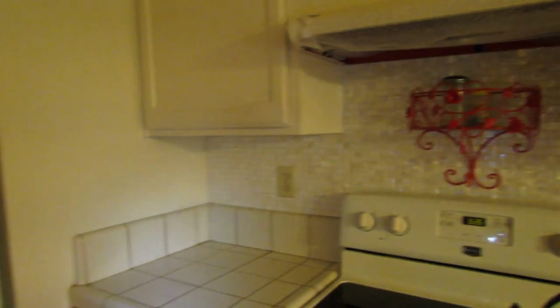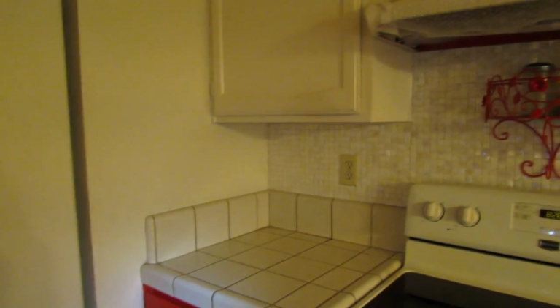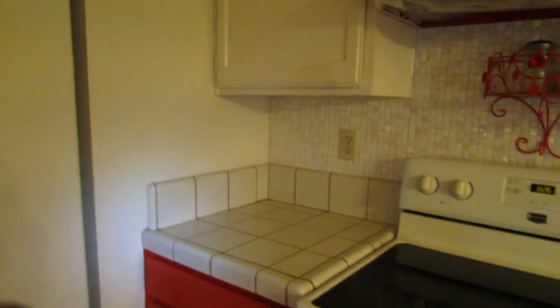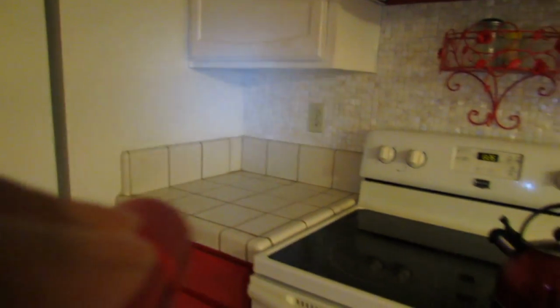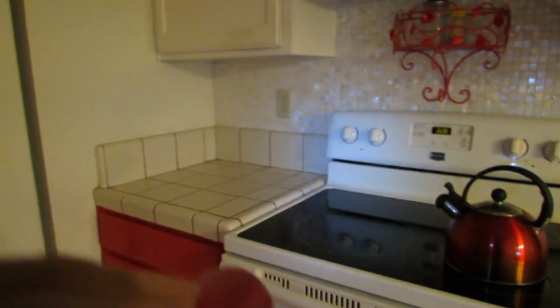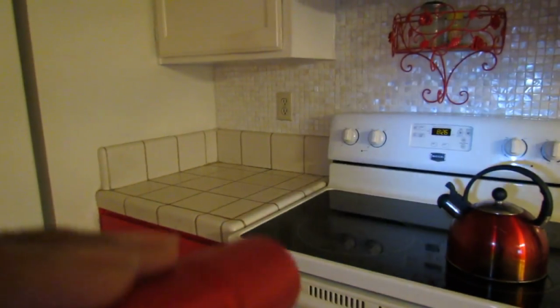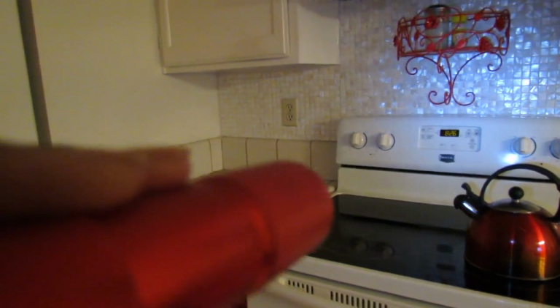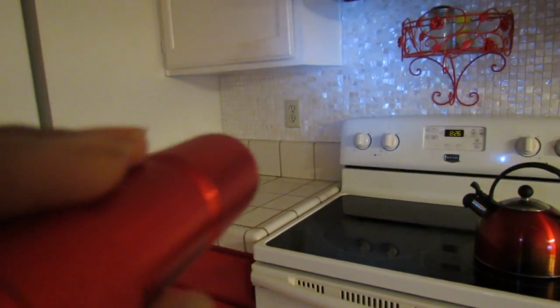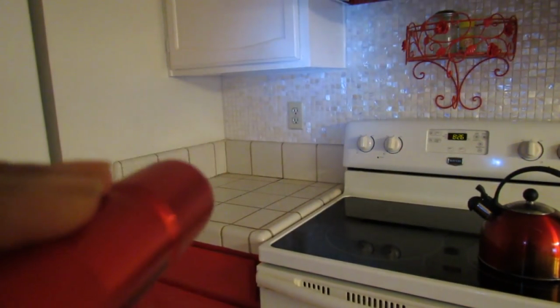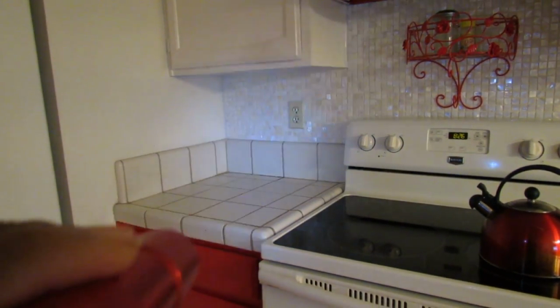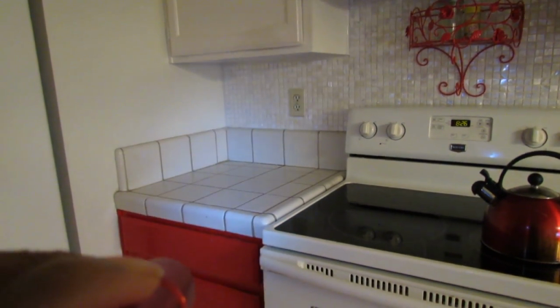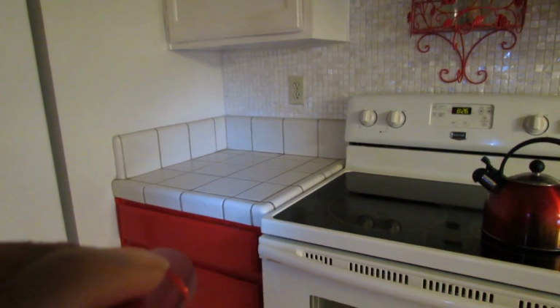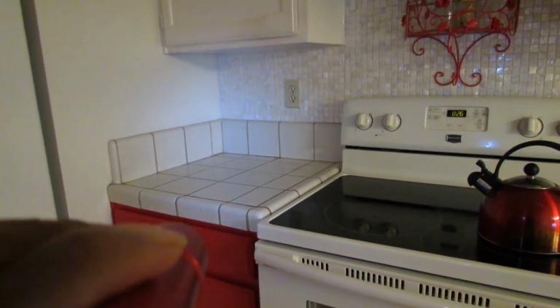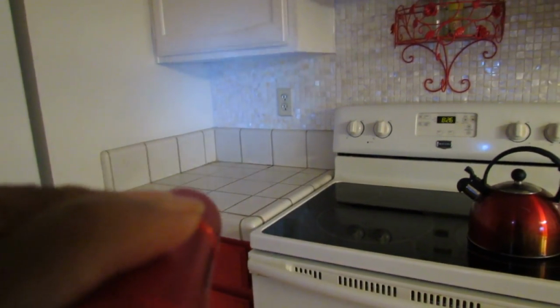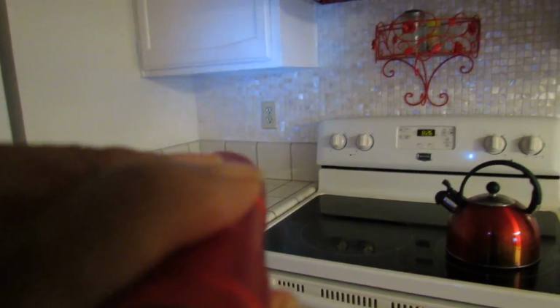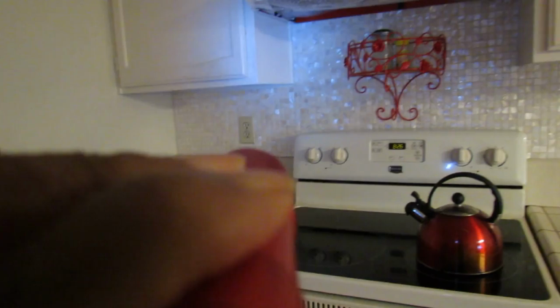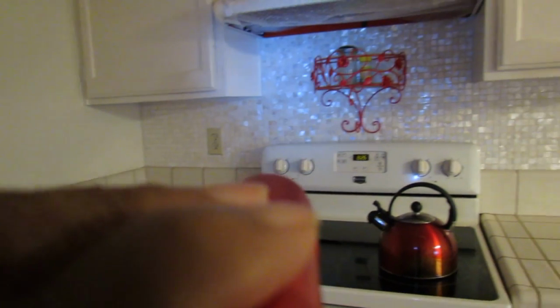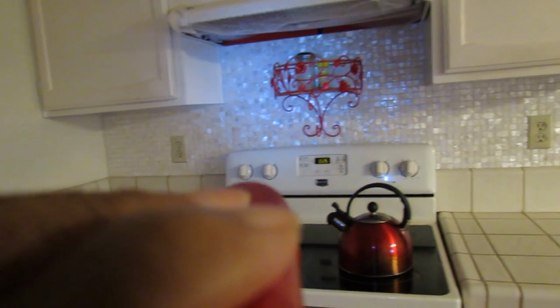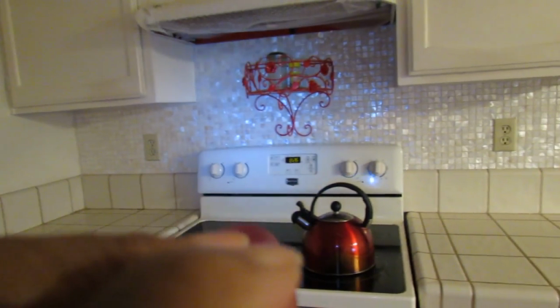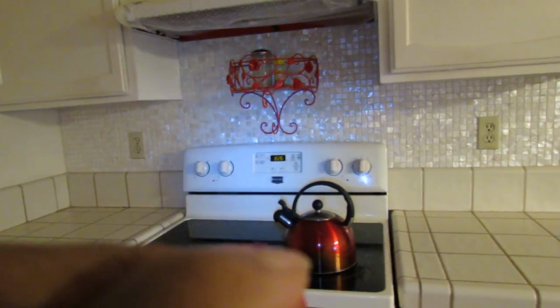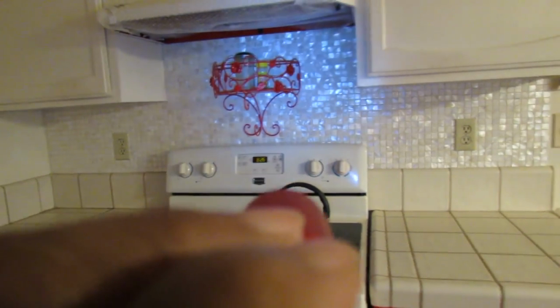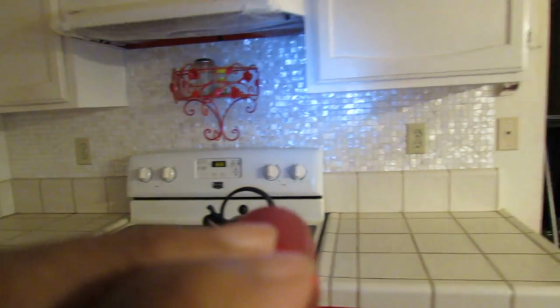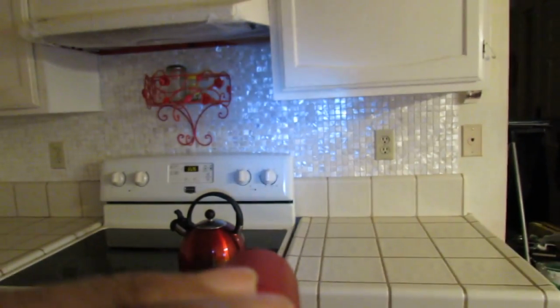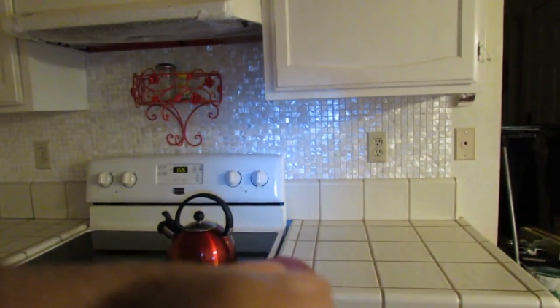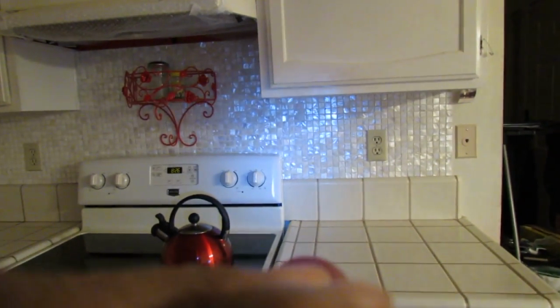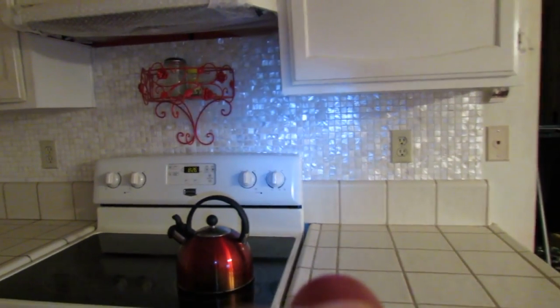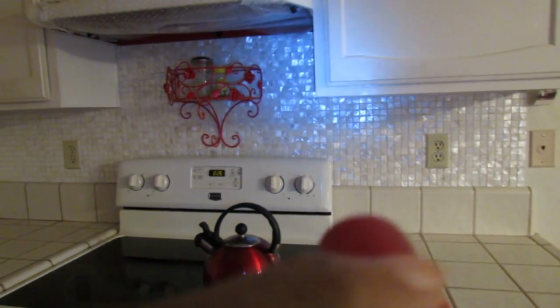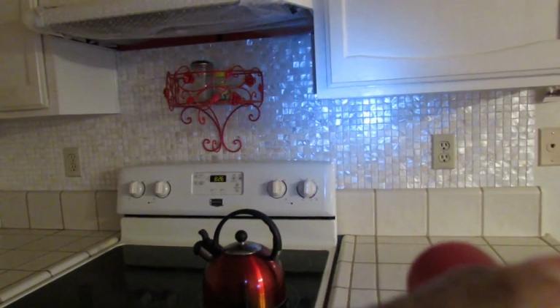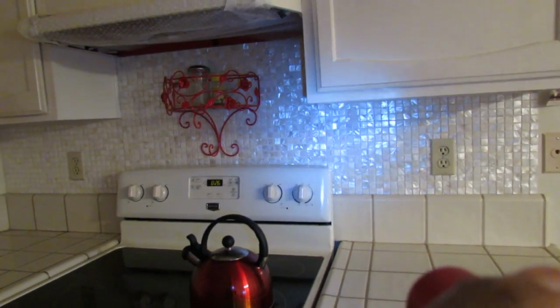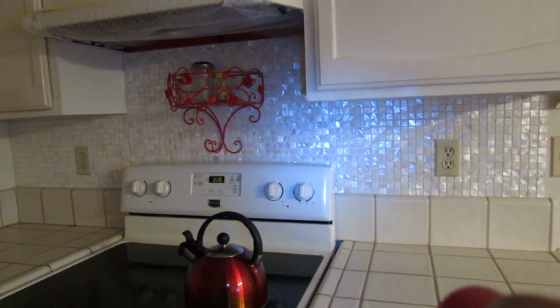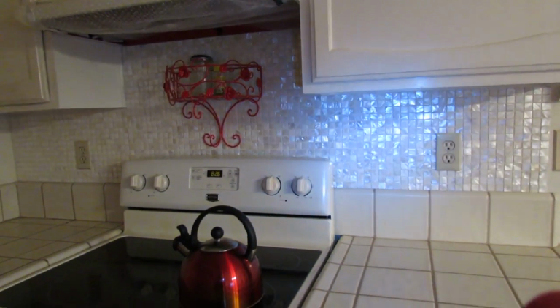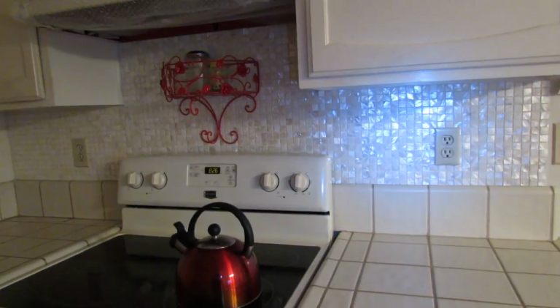You look at it in conjunction with my cabinets. This is just so beautiful. Look at that.